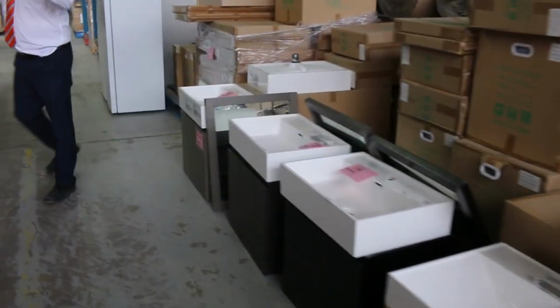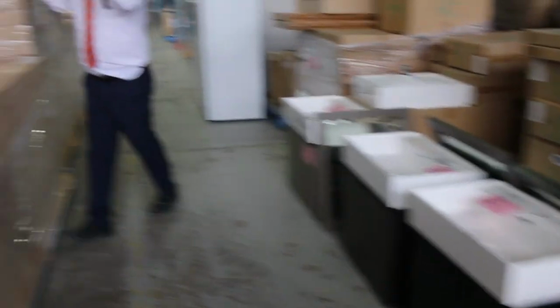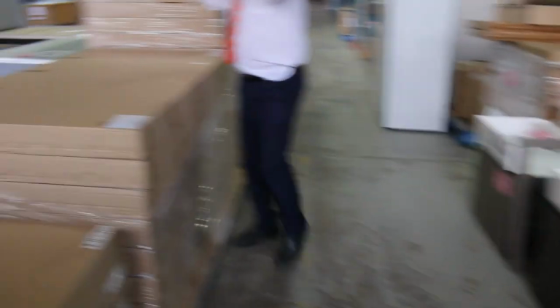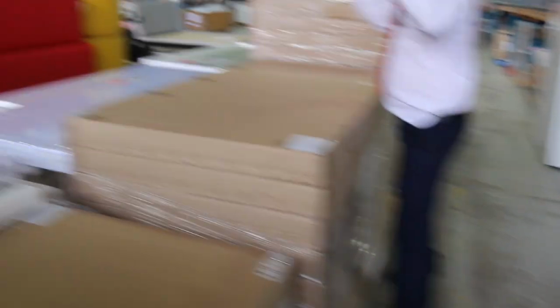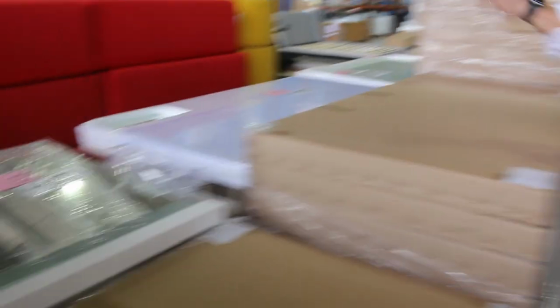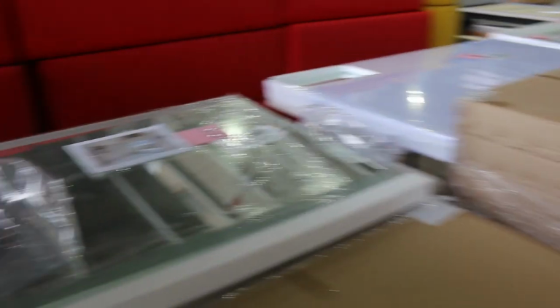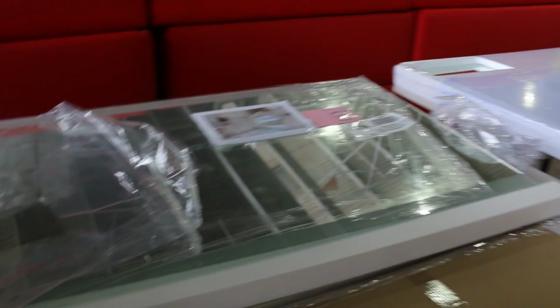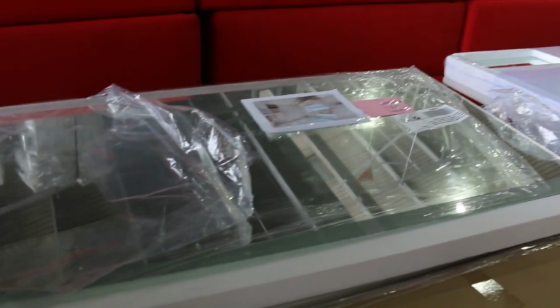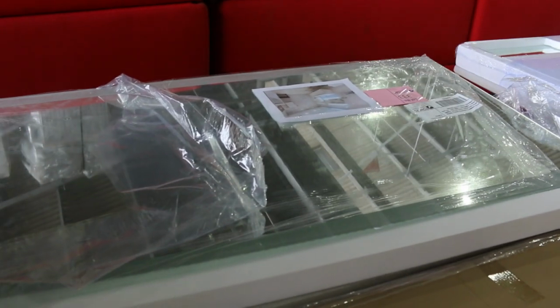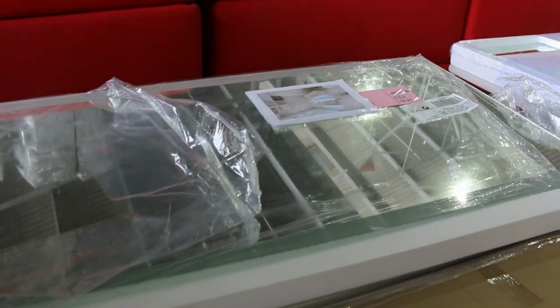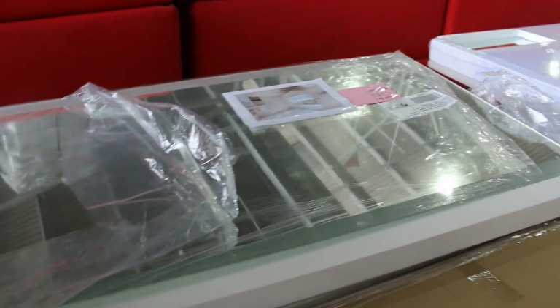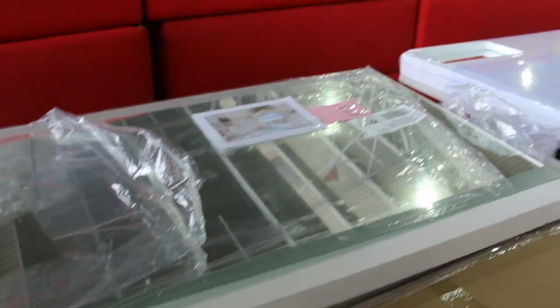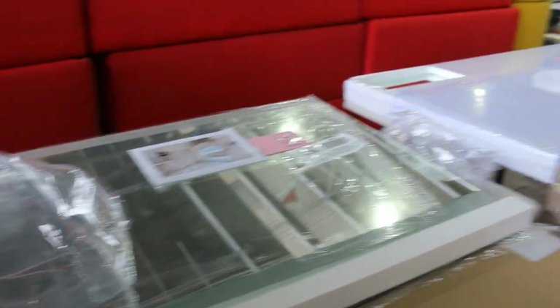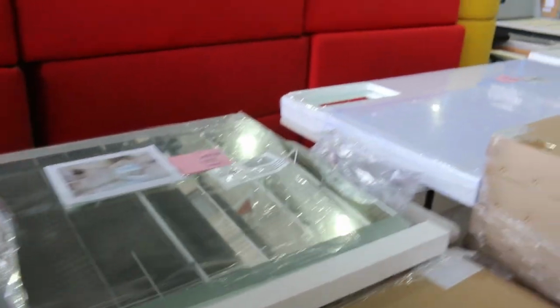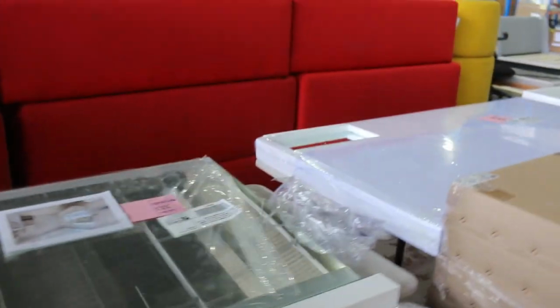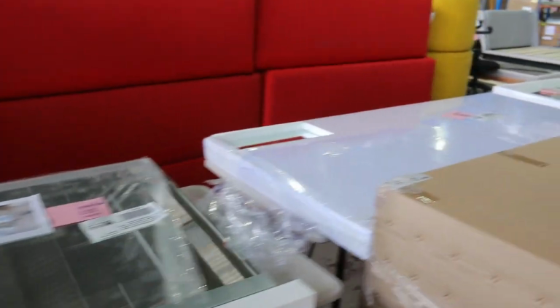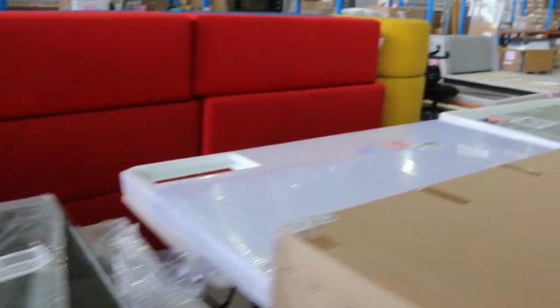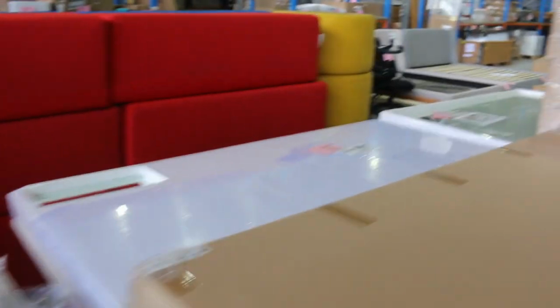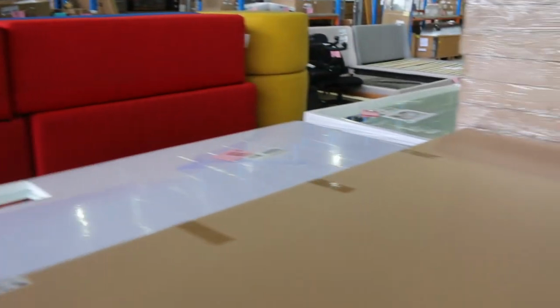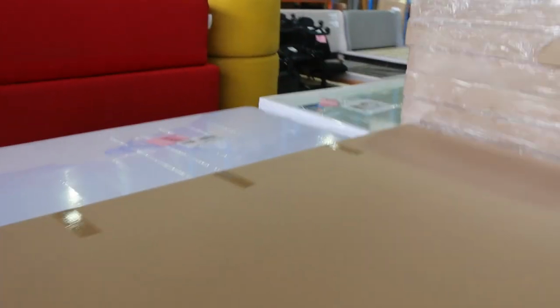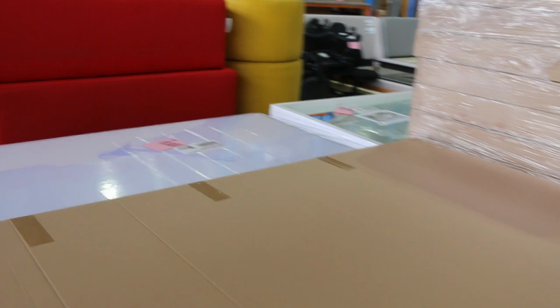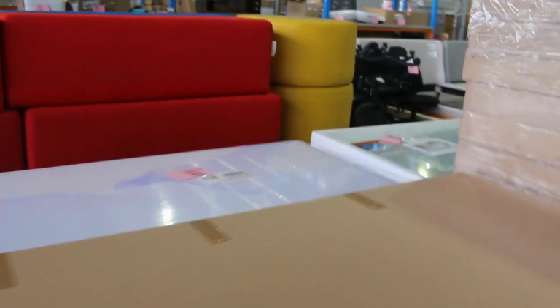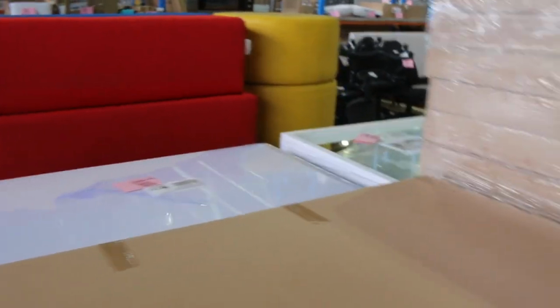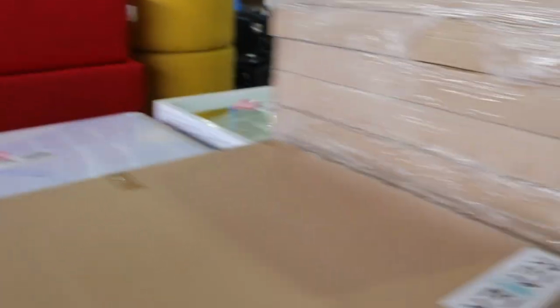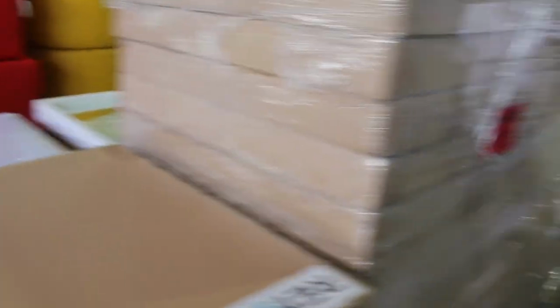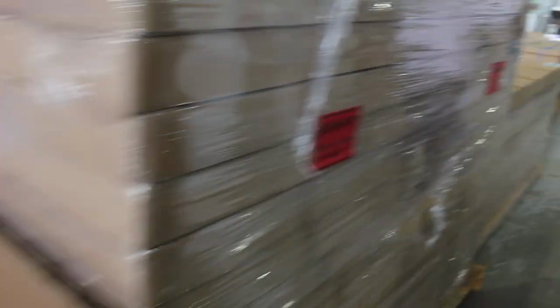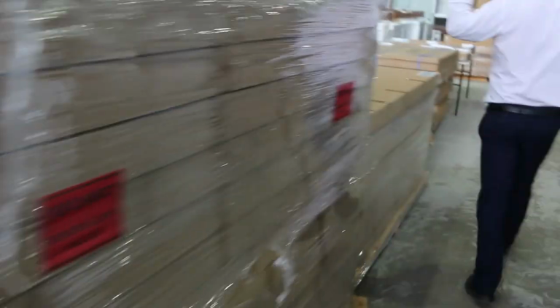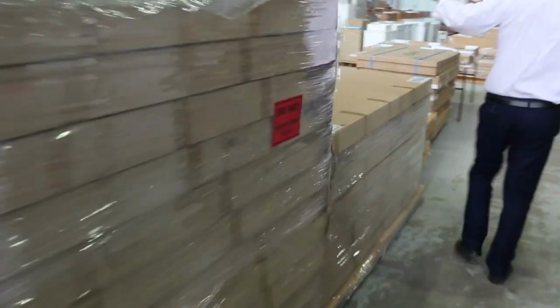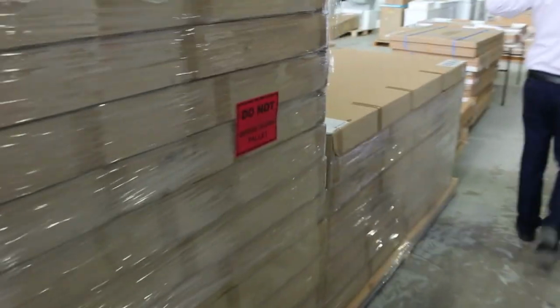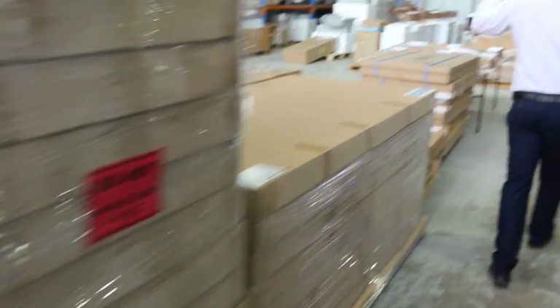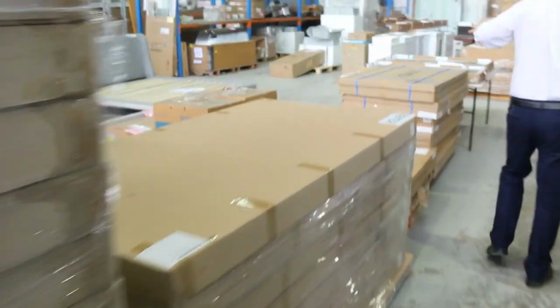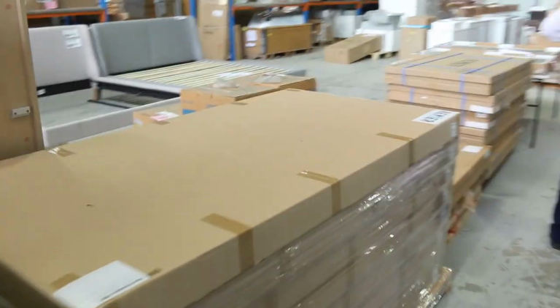Lots and lots of illuminated mirrors, LED mirrors, and de-mister mirrors — absolutely fantastic, all different sizes. Check the catalogues for those; there's heaps of them and they've been super popular.